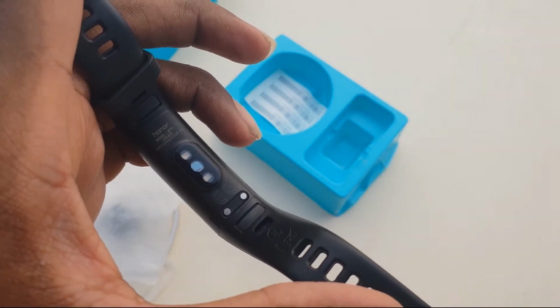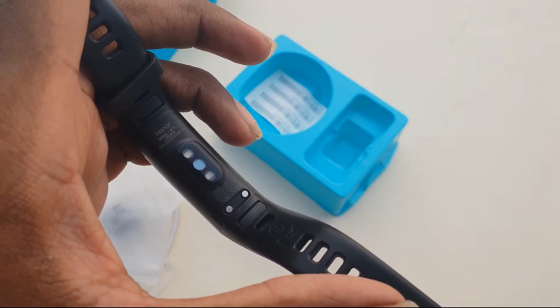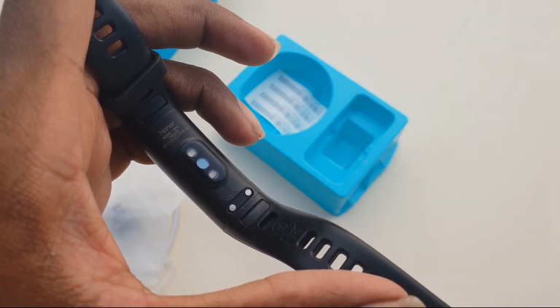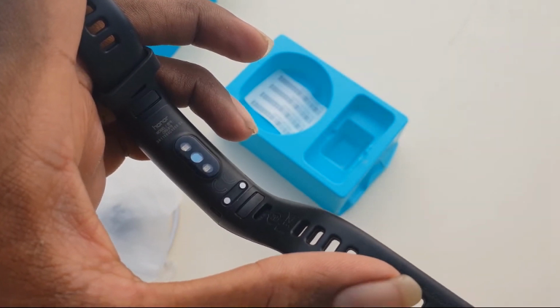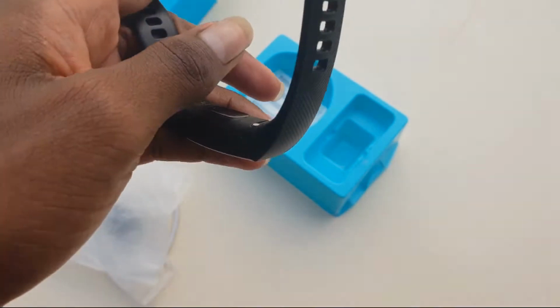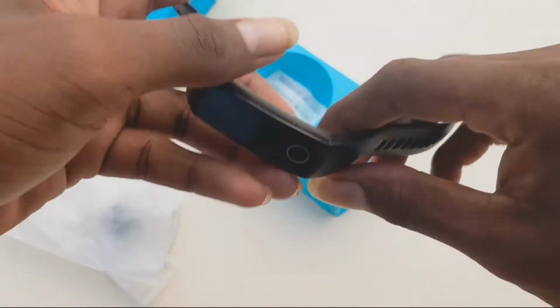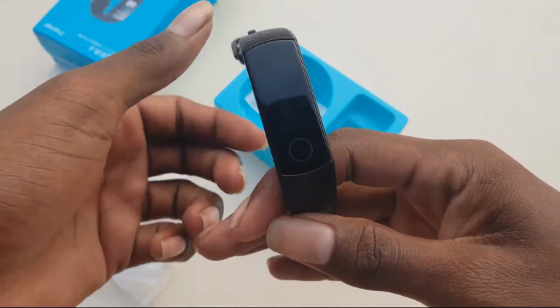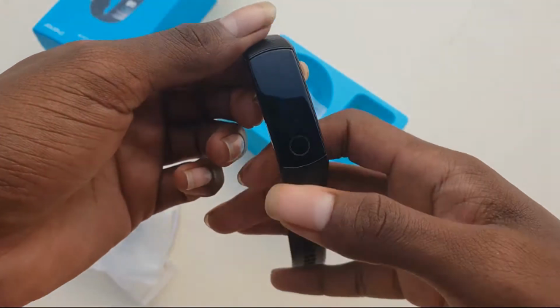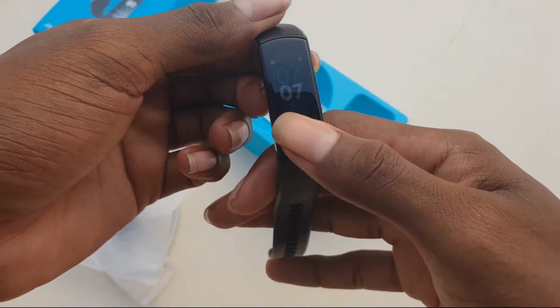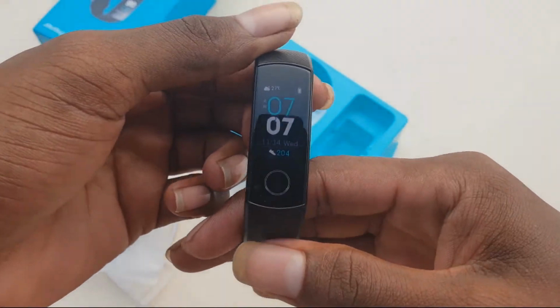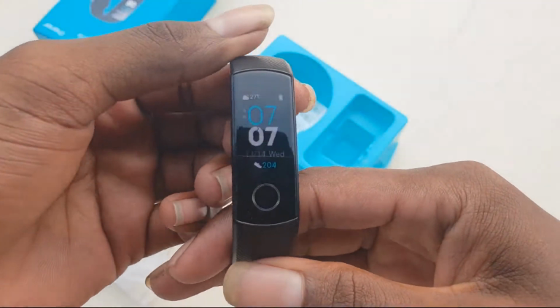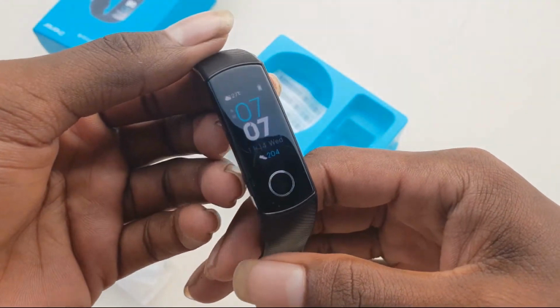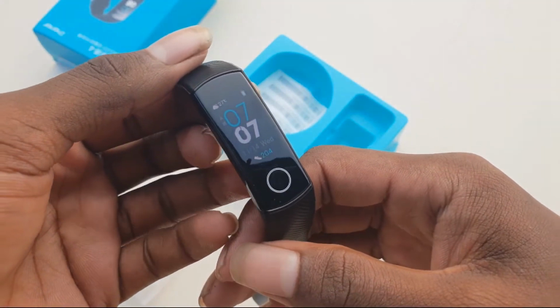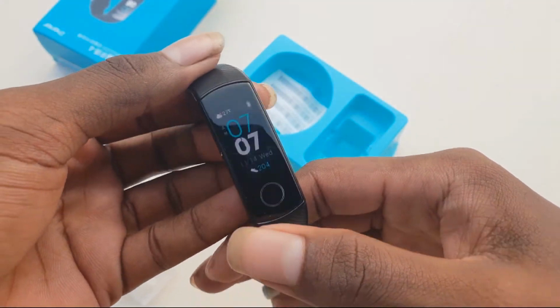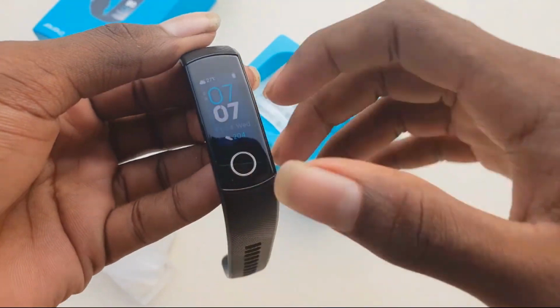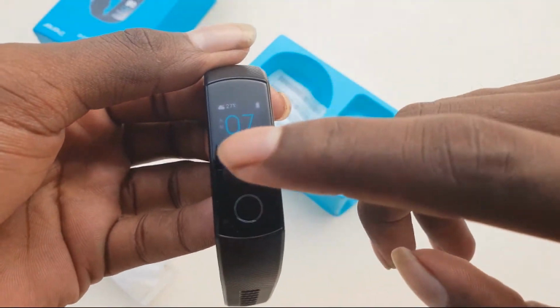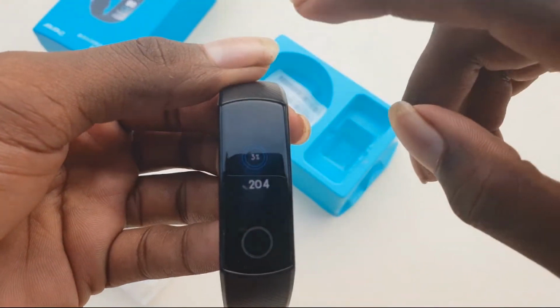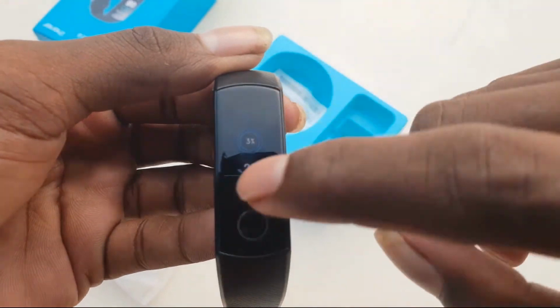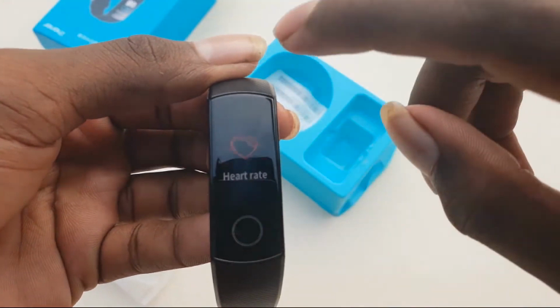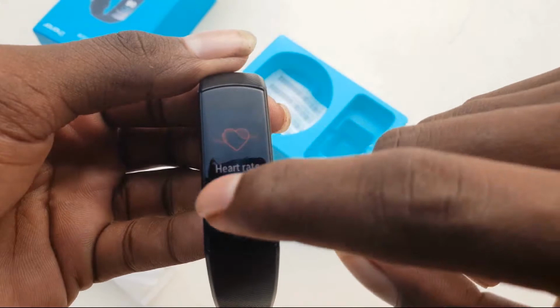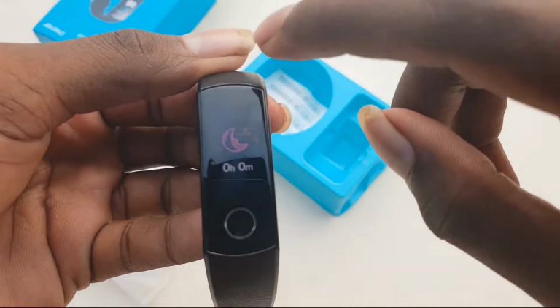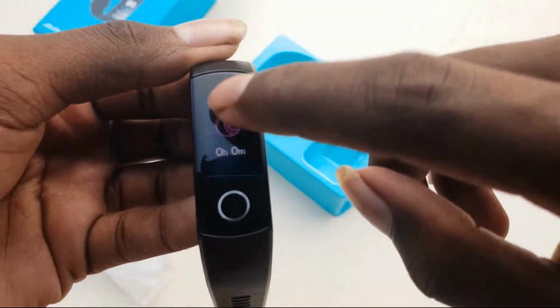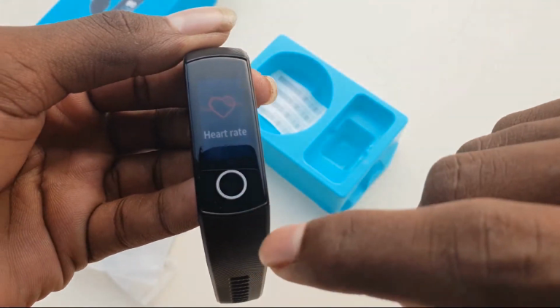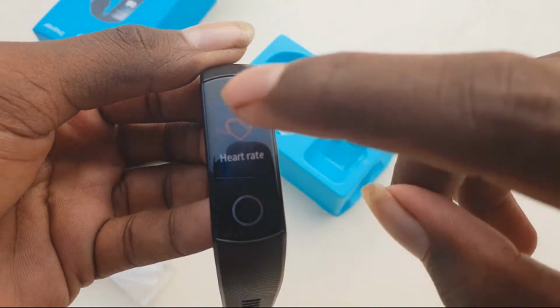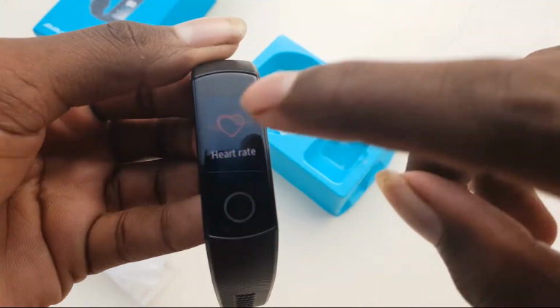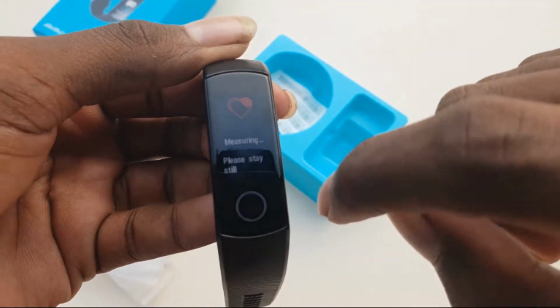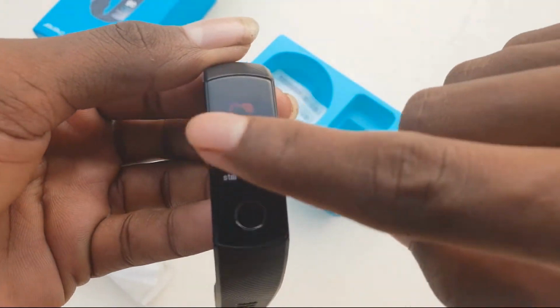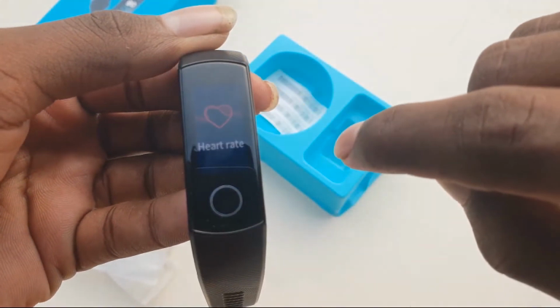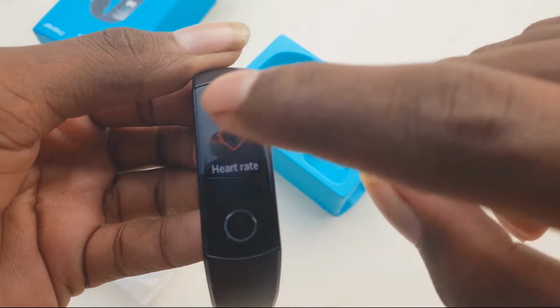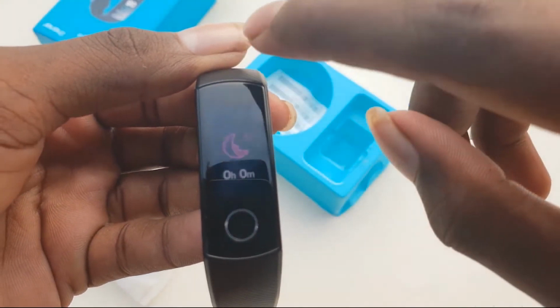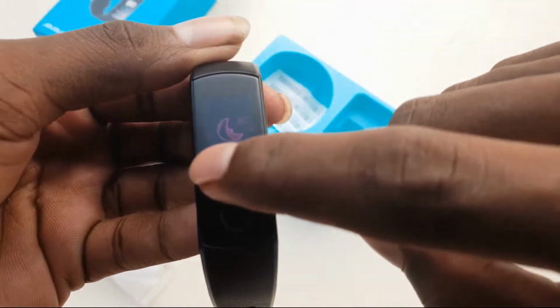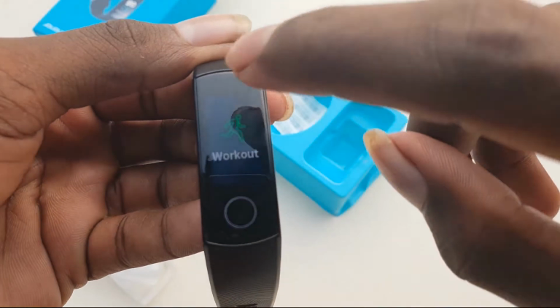End of the video I'm going to test. Let's look at the display — 0.95 inch AMOLED high resolution colored display. Heart rate monitor.